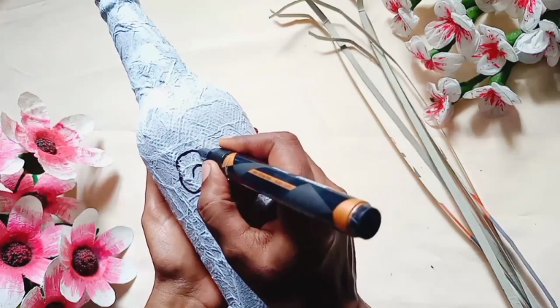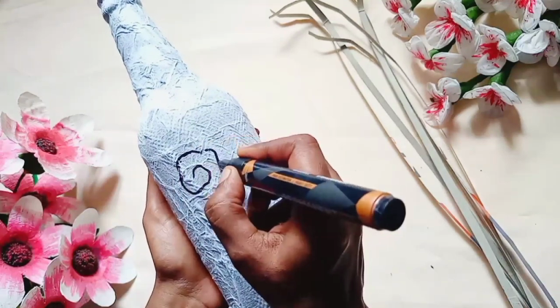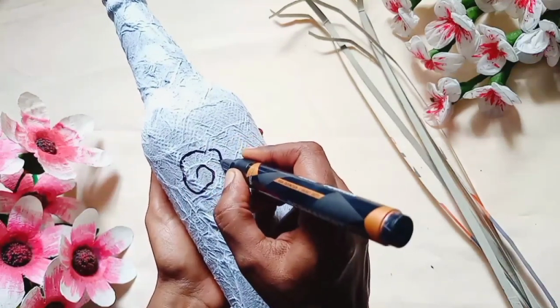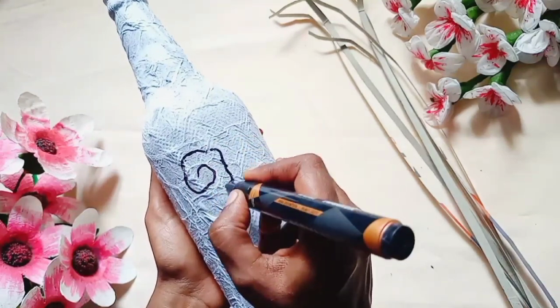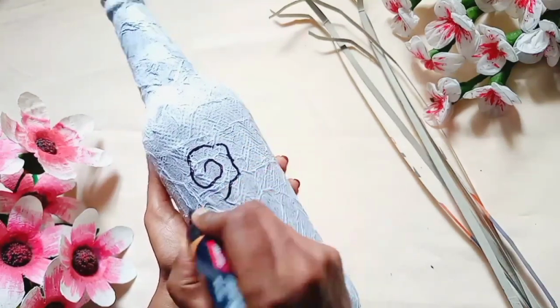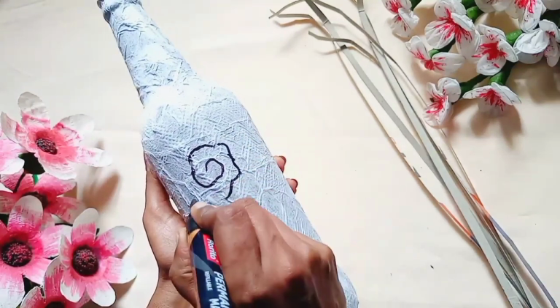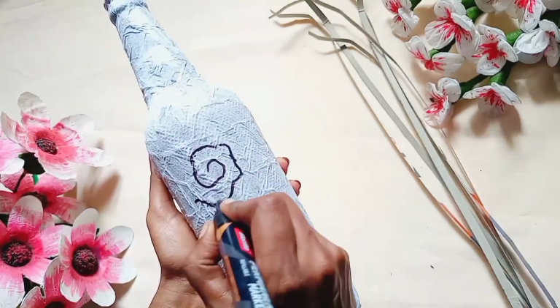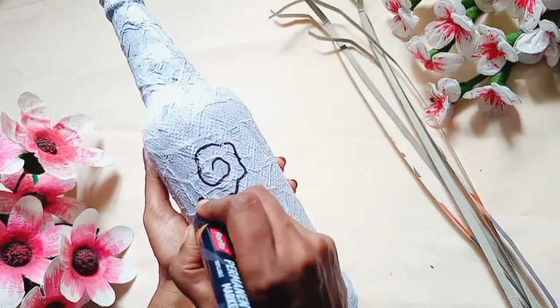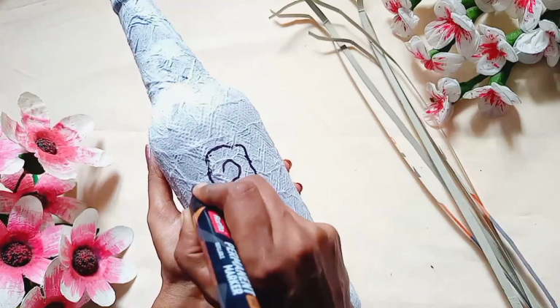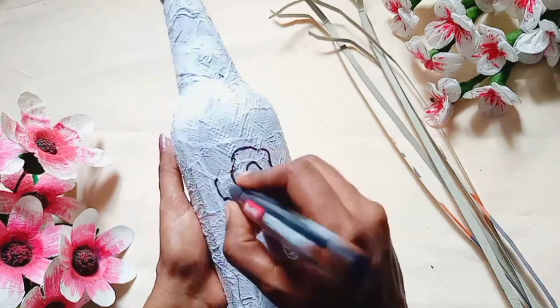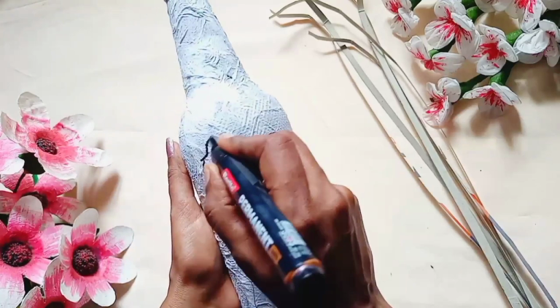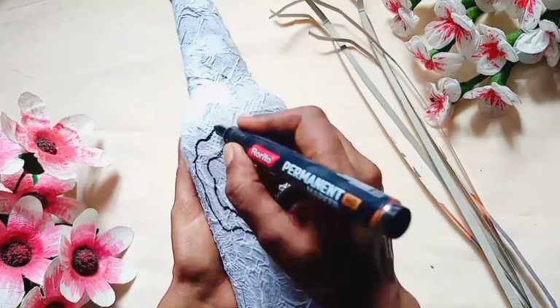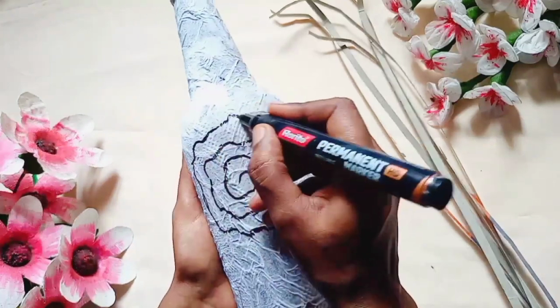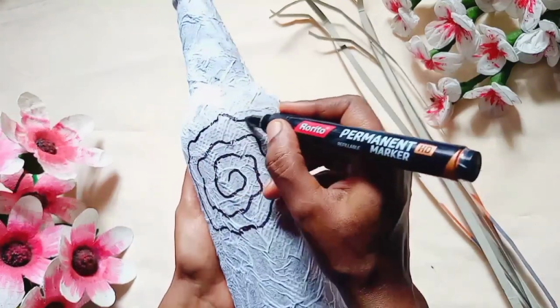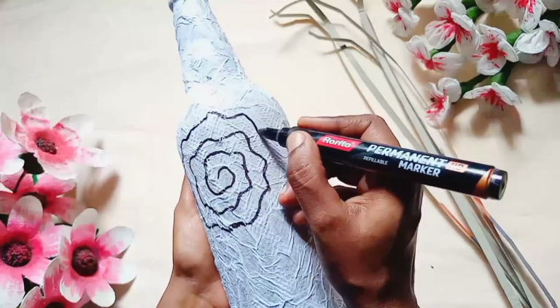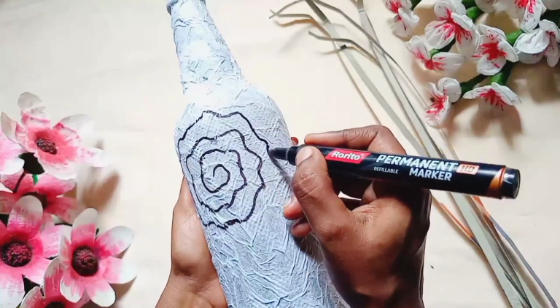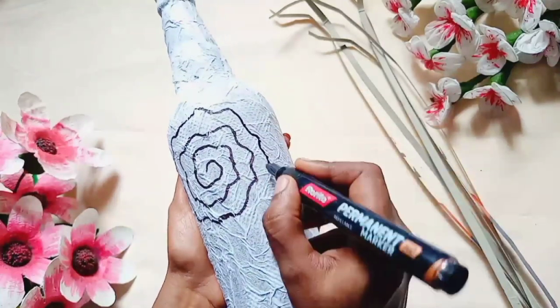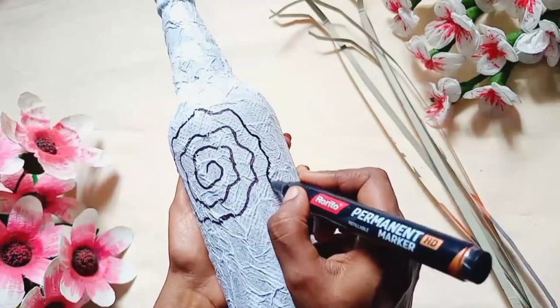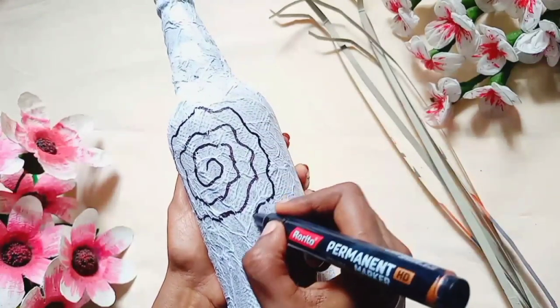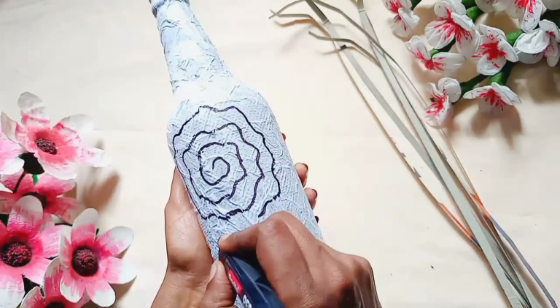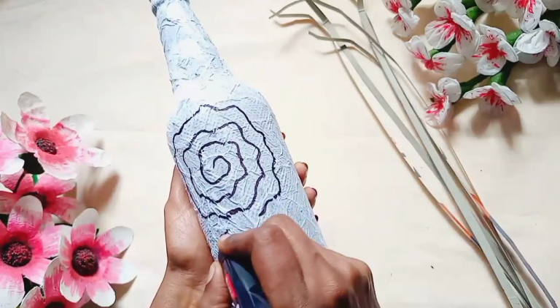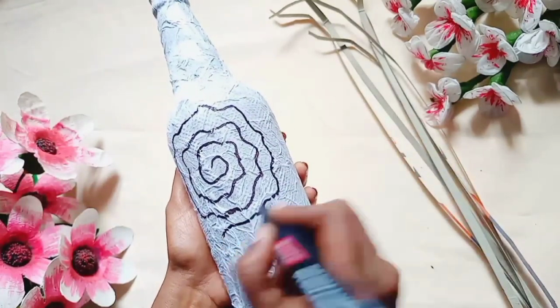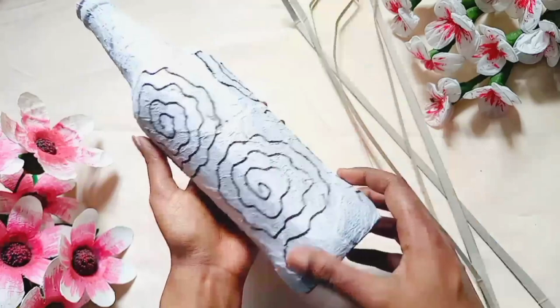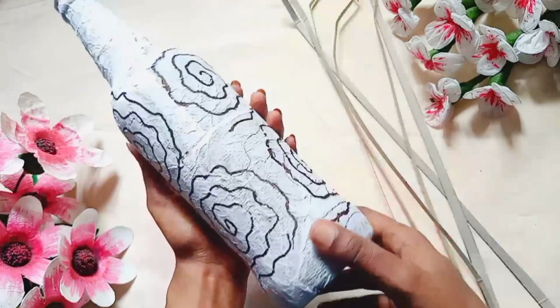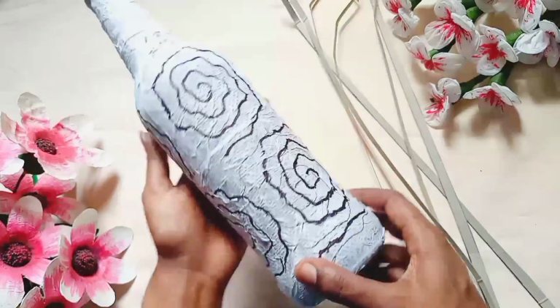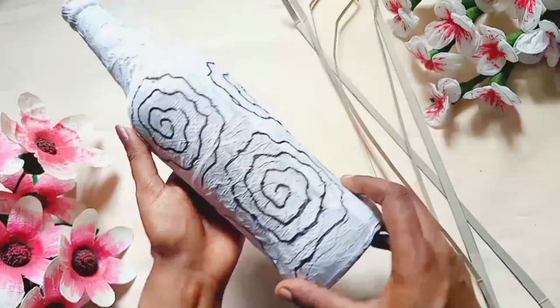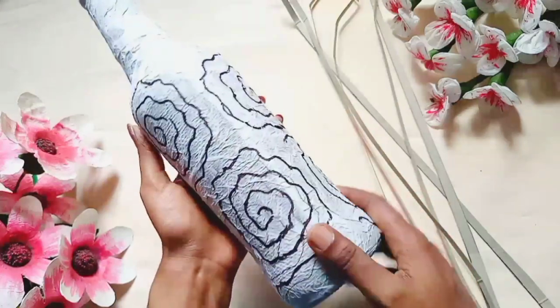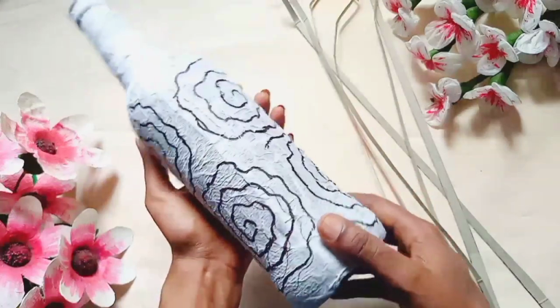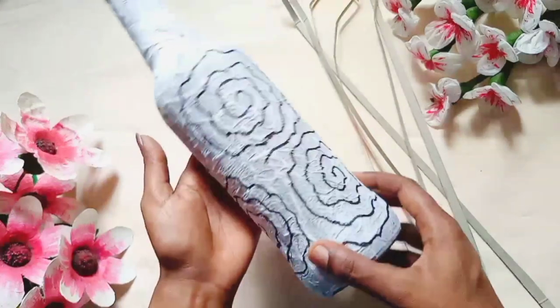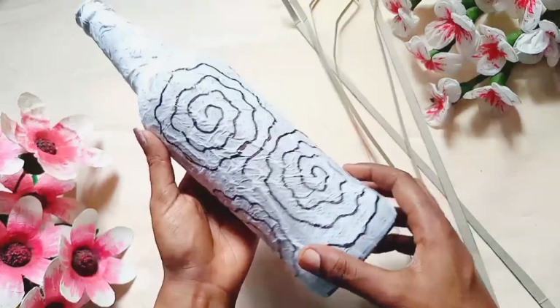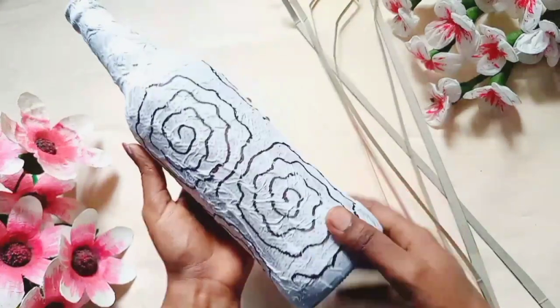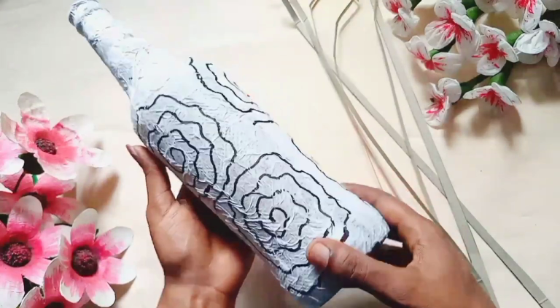This is a marker and pen. It has a very flower shape. I have to put the bottle in a little bit.